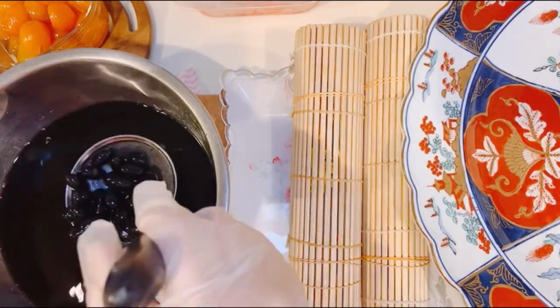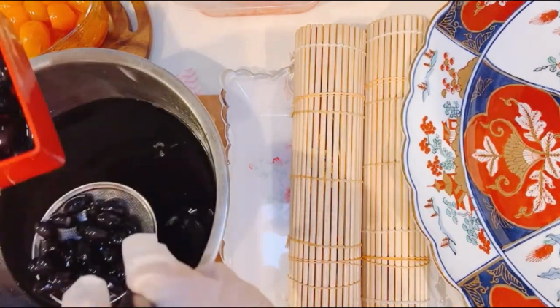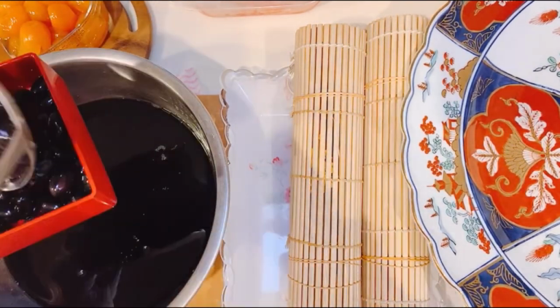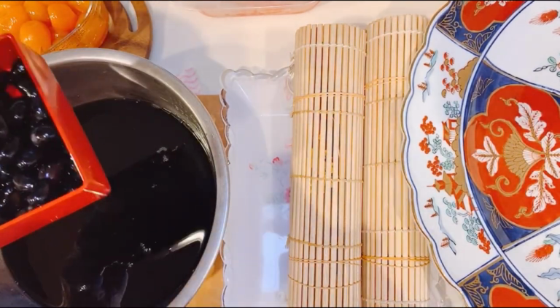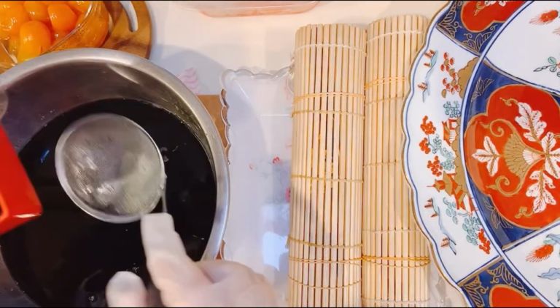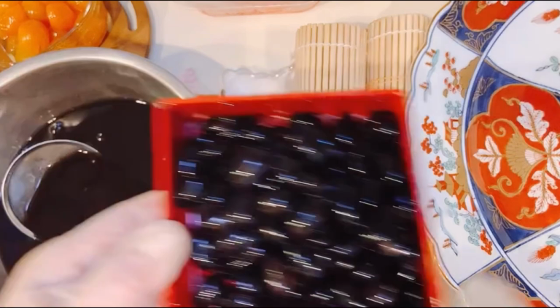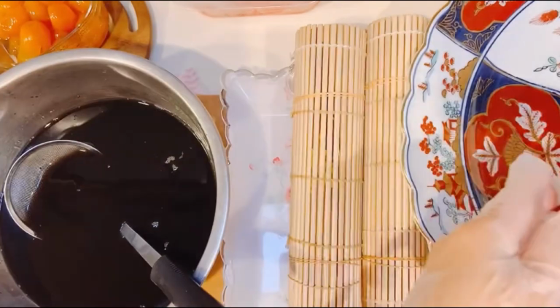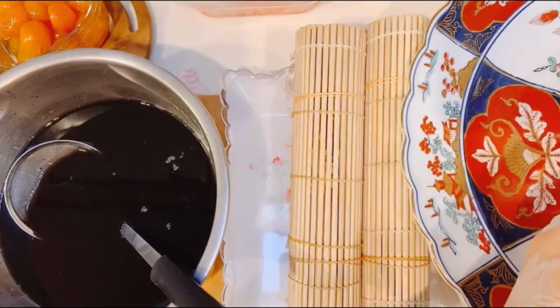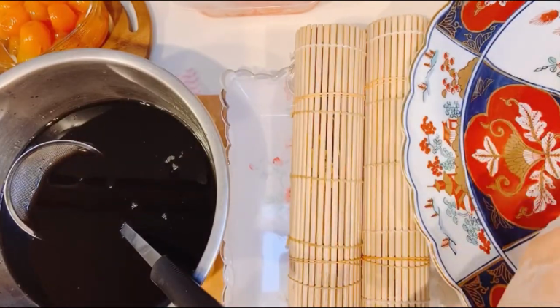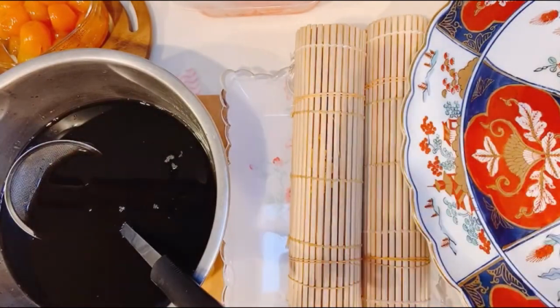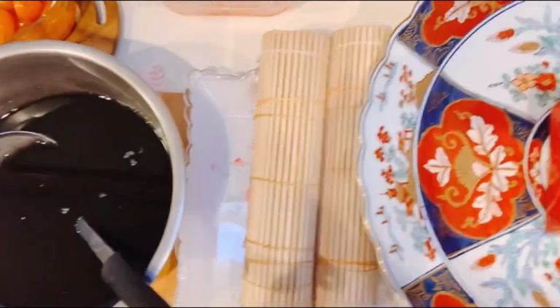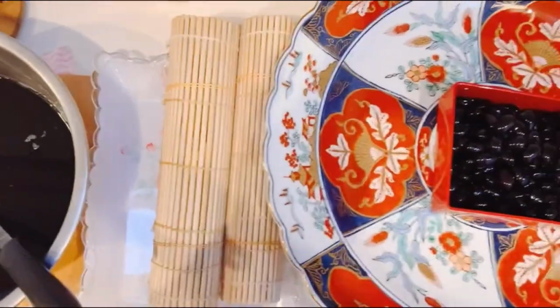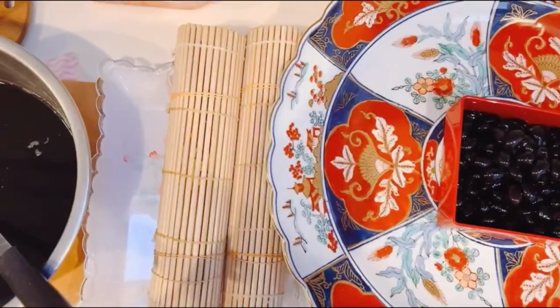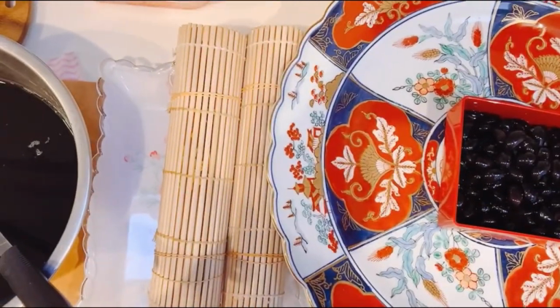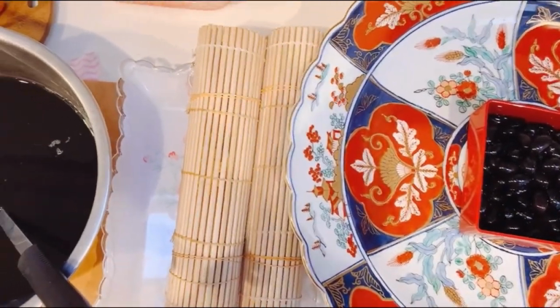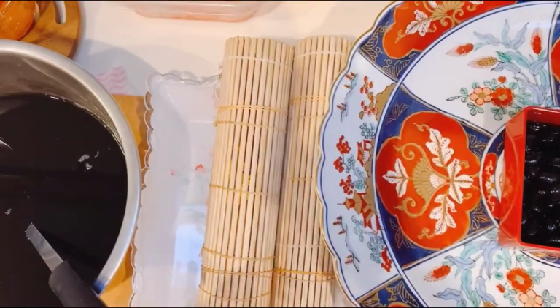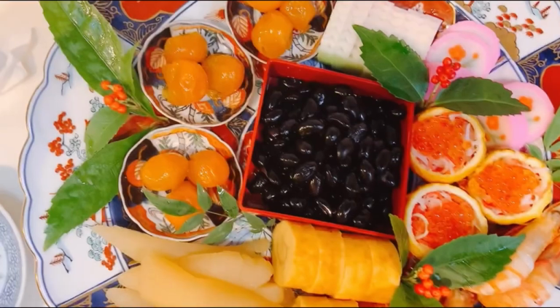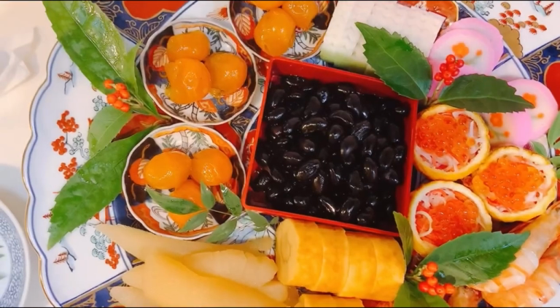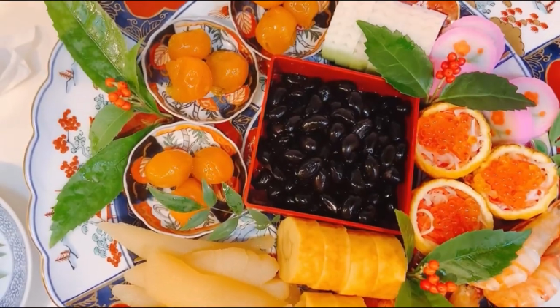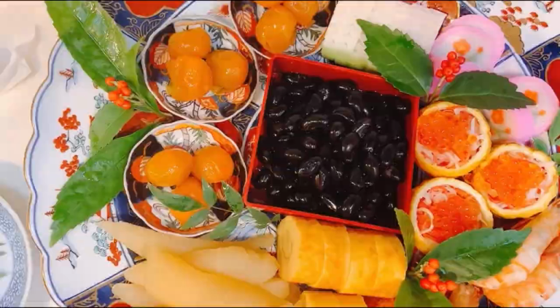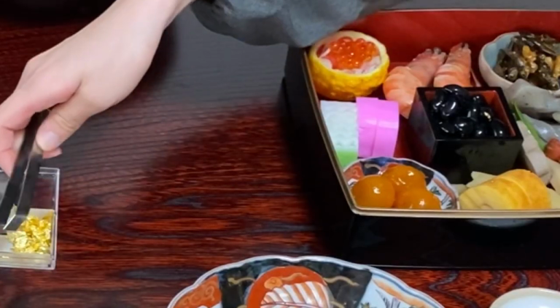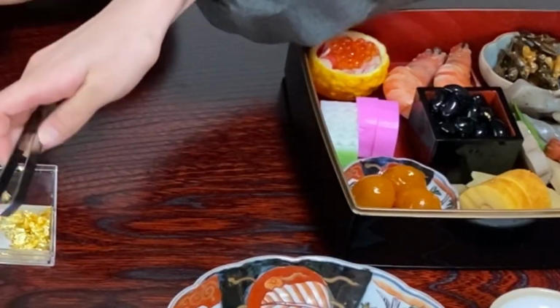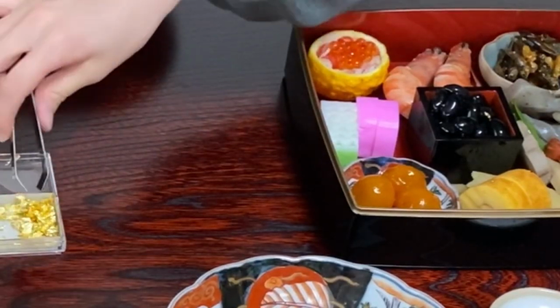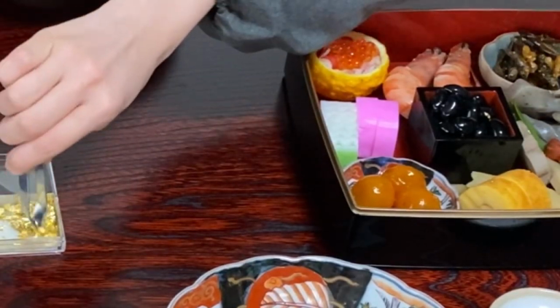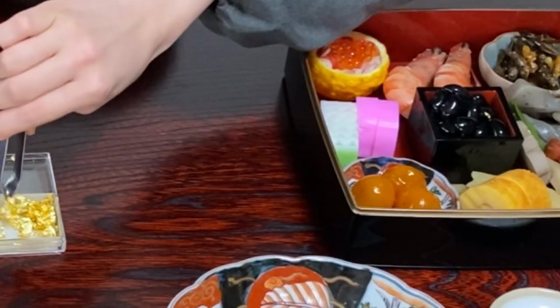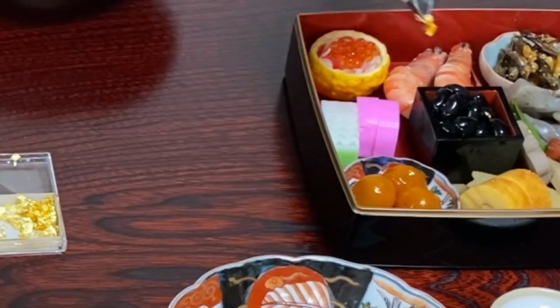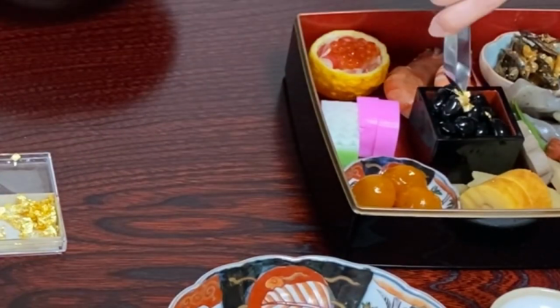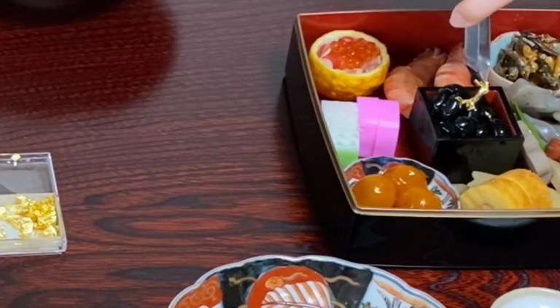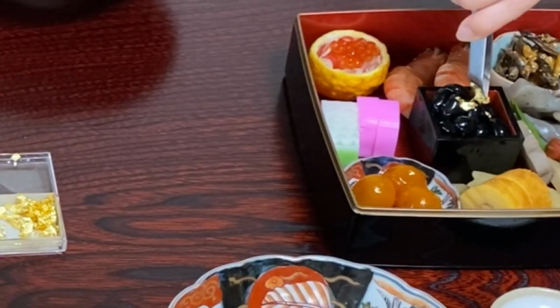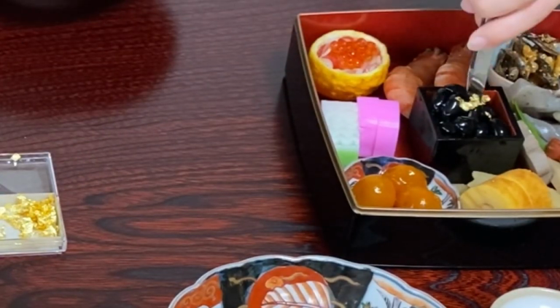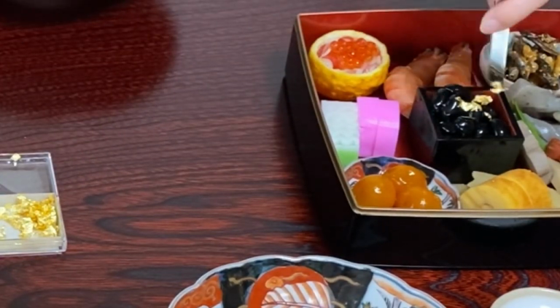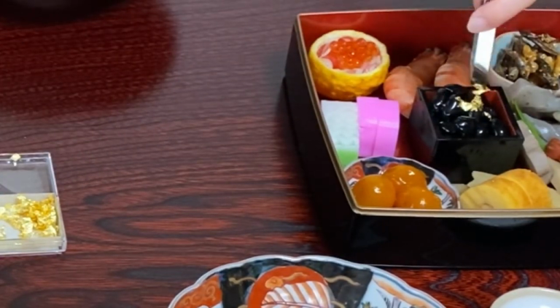It takes a little time, but the steps are easy and it makes it more delicious. Finally, drain the liquid and serve. If possible, adding edible gold flakes on top will make it fancy. Enjoy!